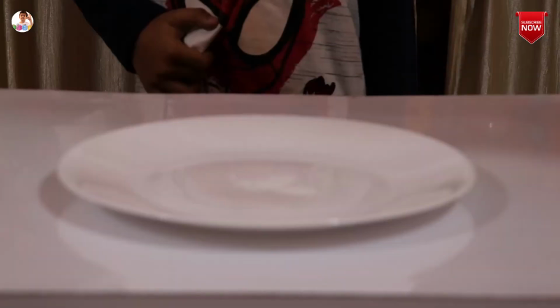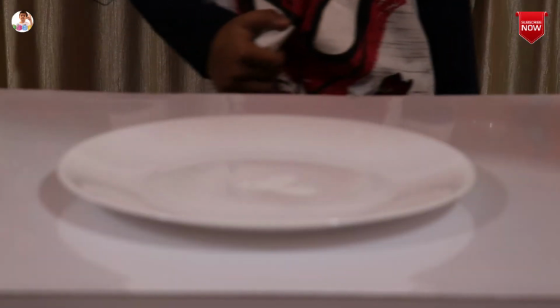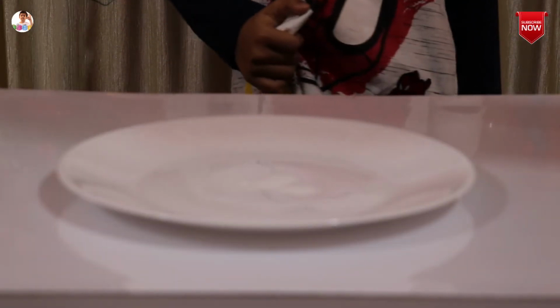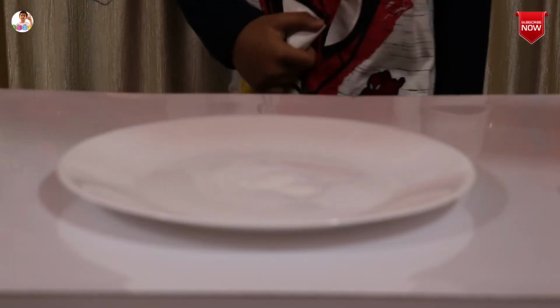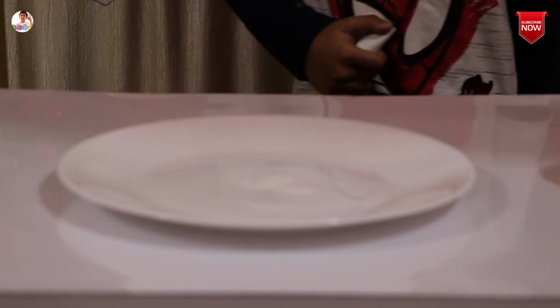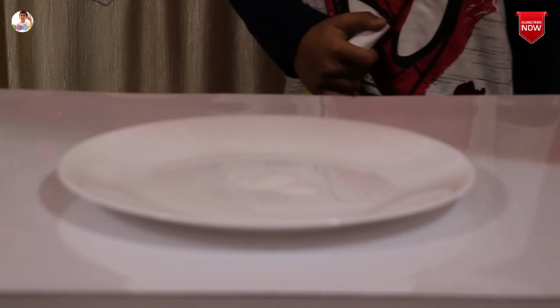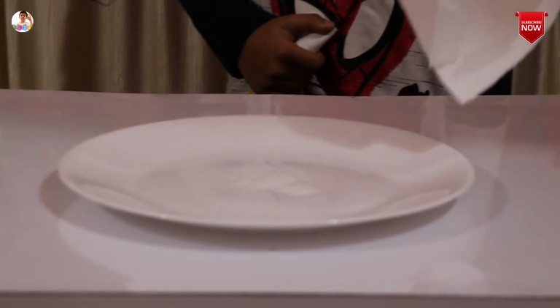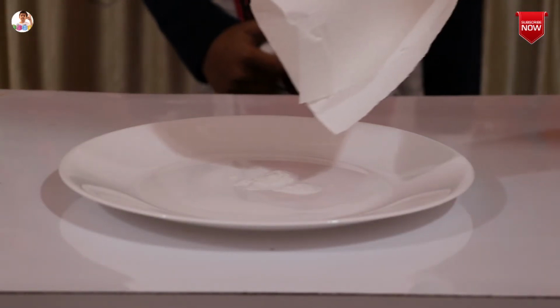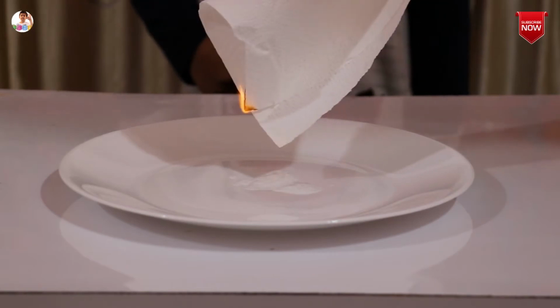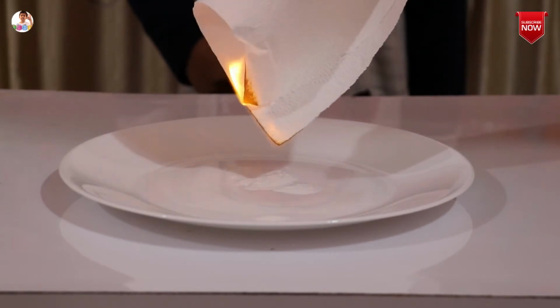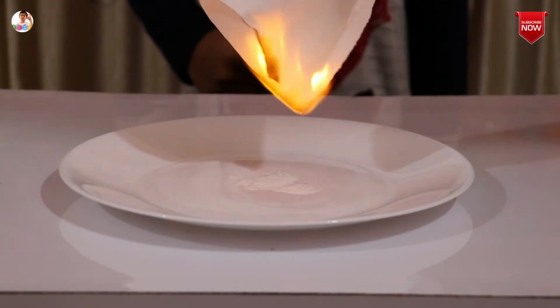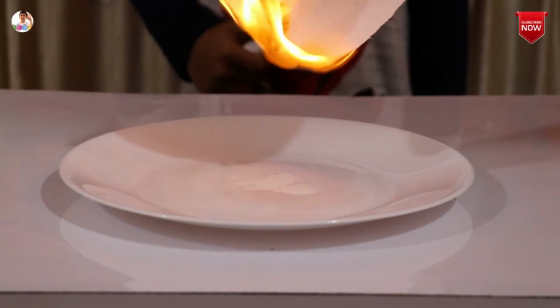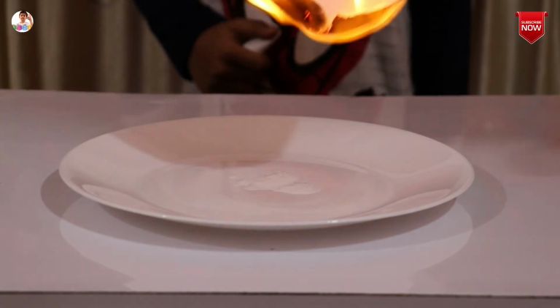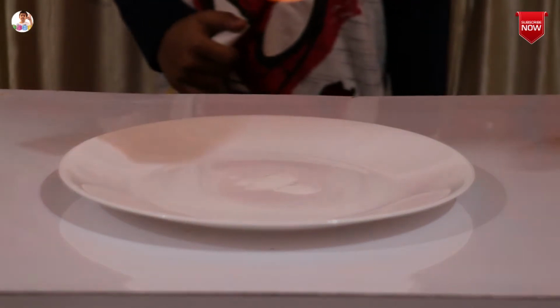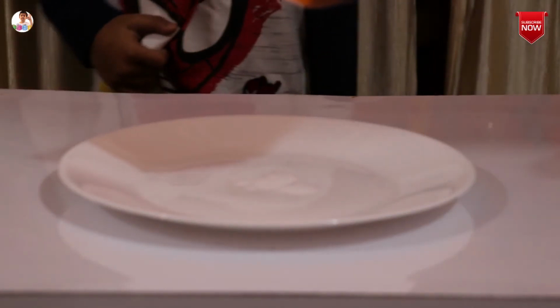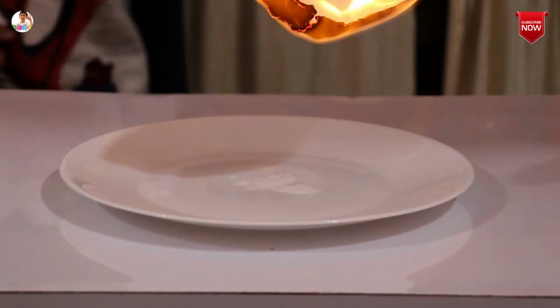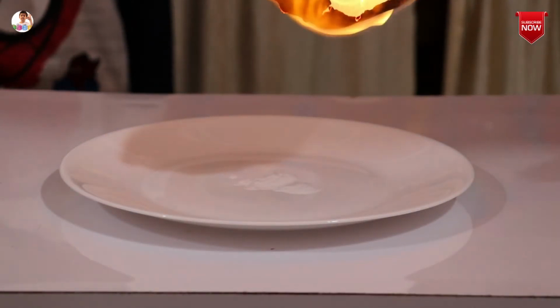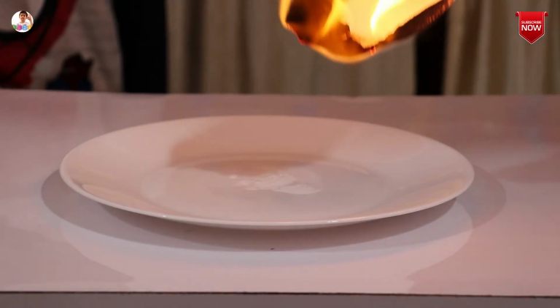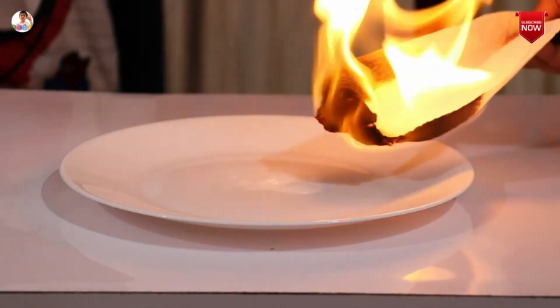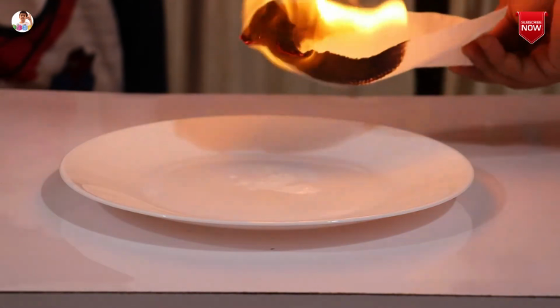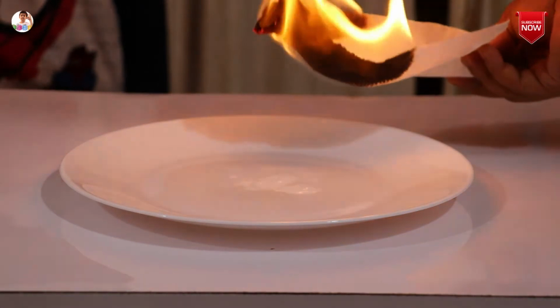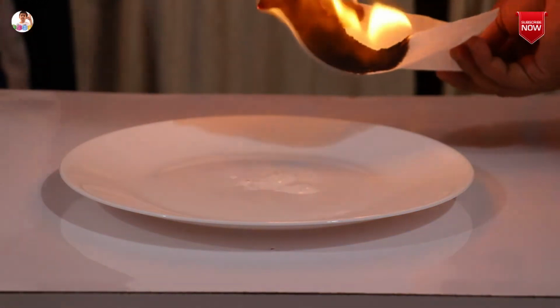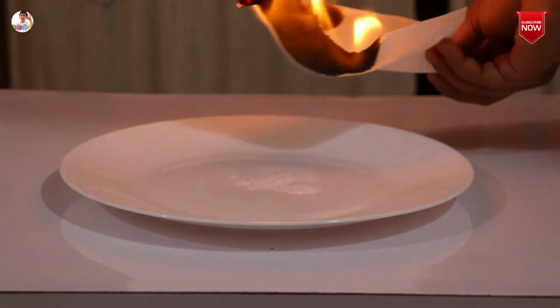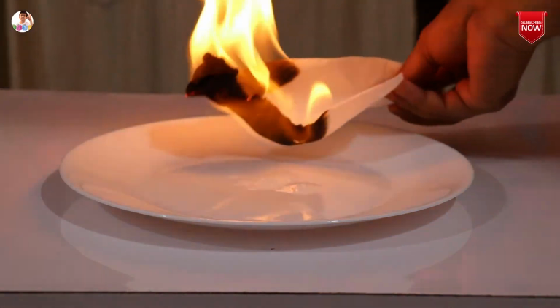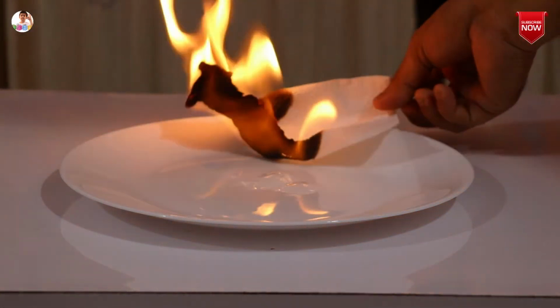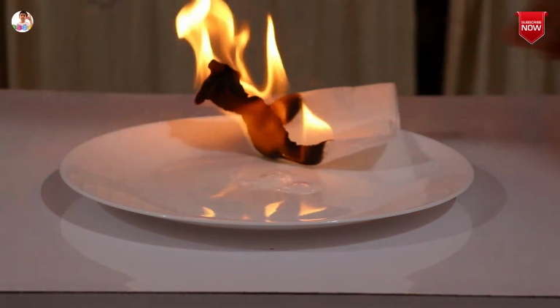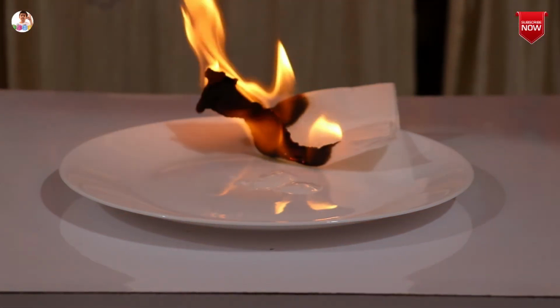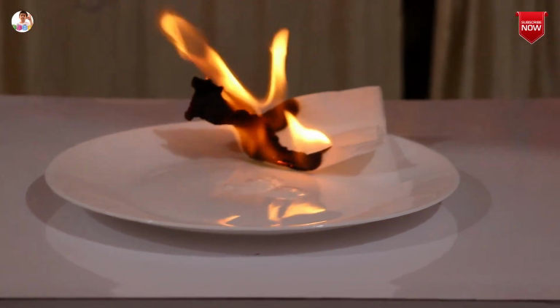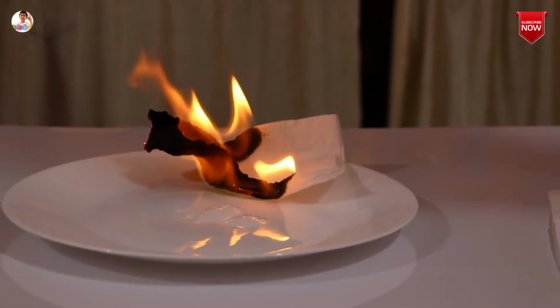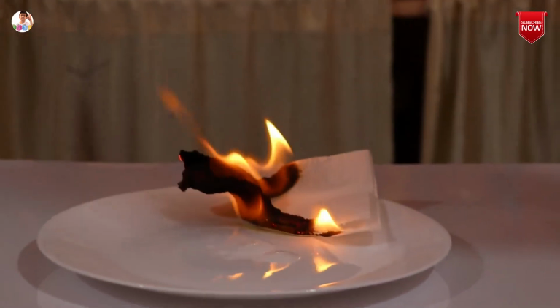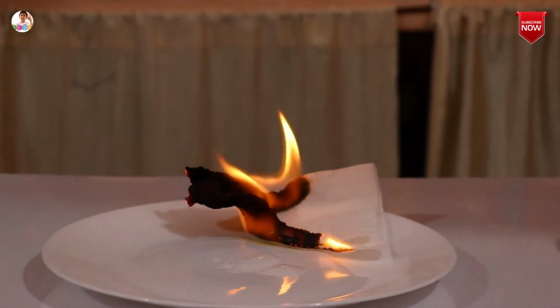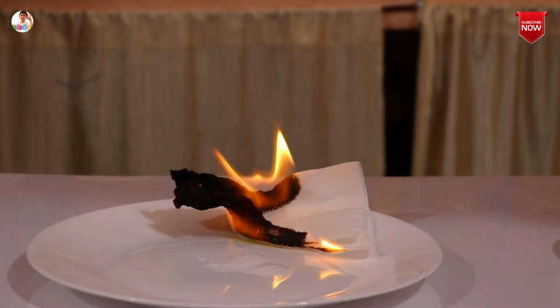Now we are going to show you by burning this tissue paper. You see — it's like a cracker now. Look how beautiful that is.